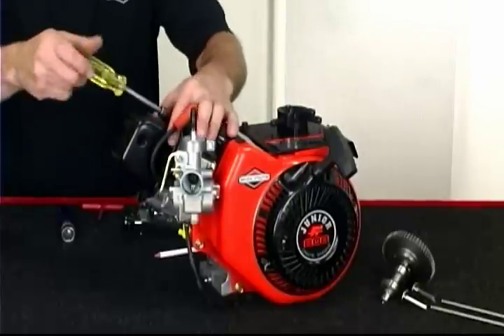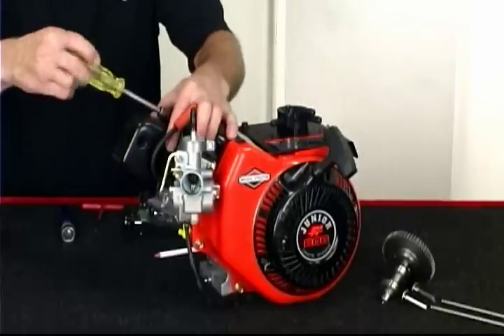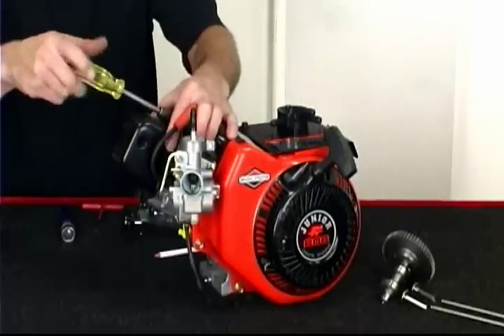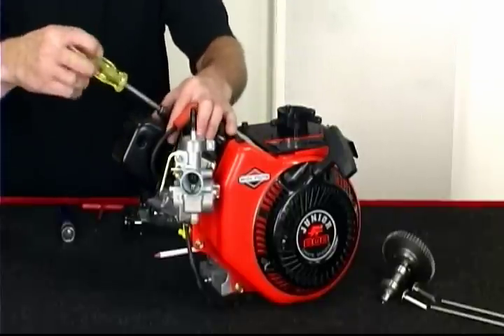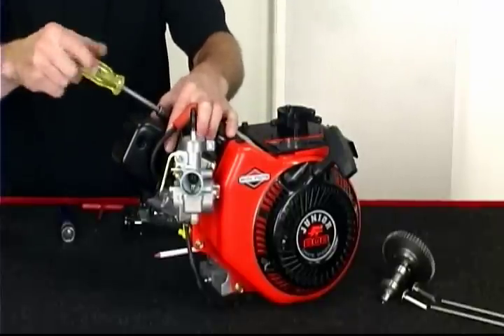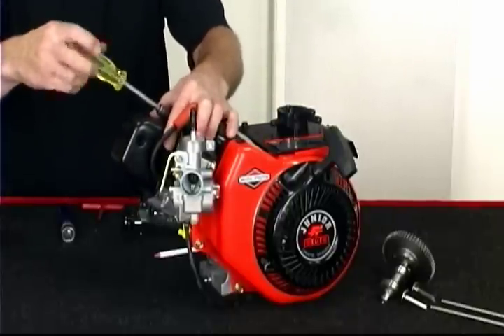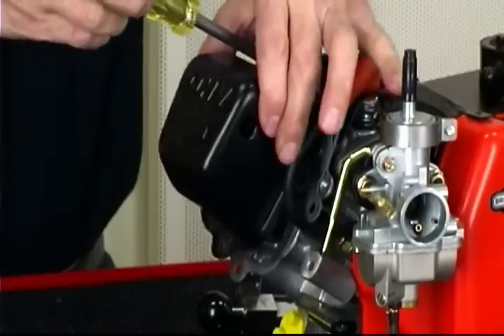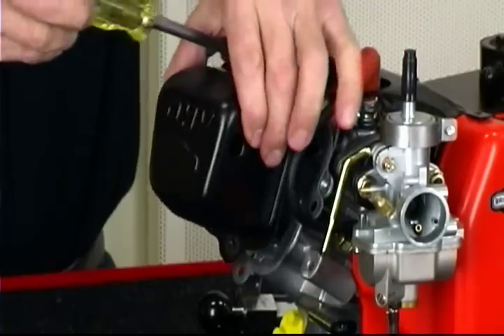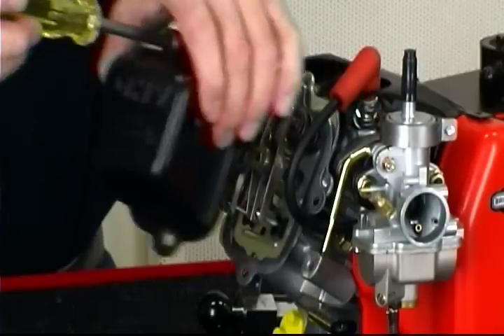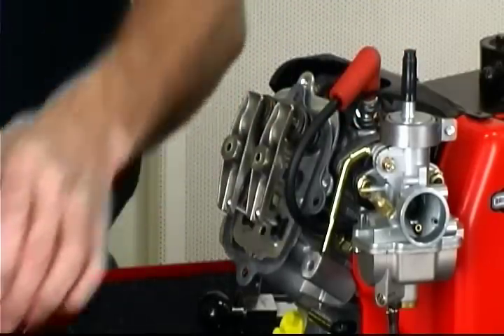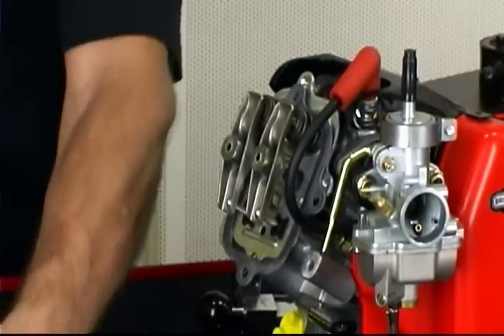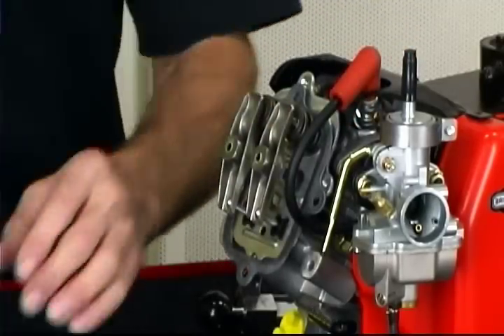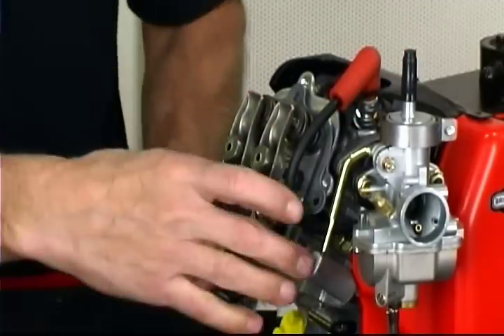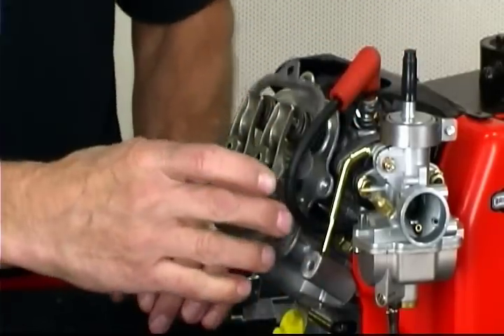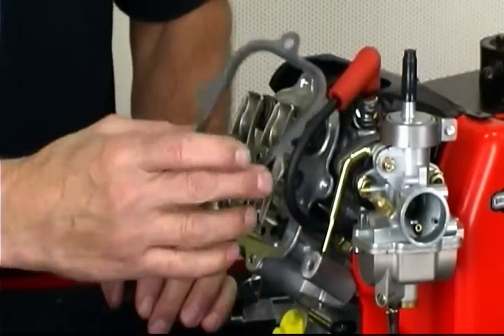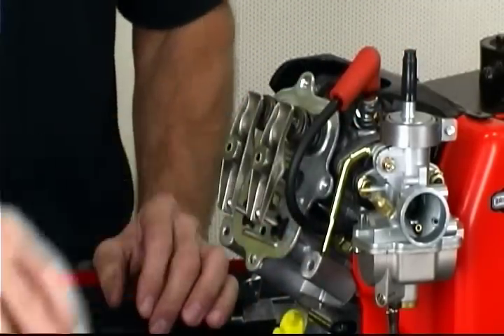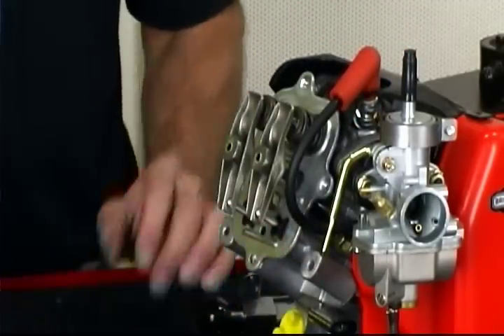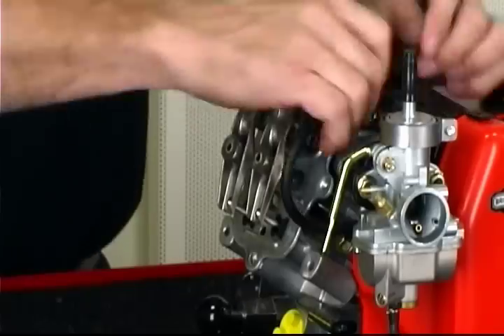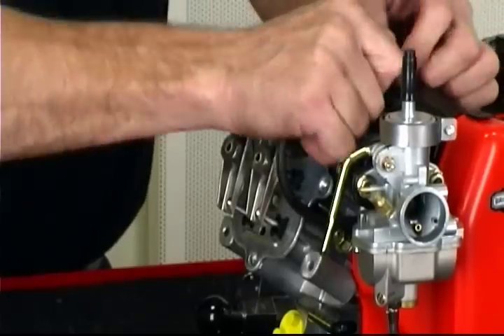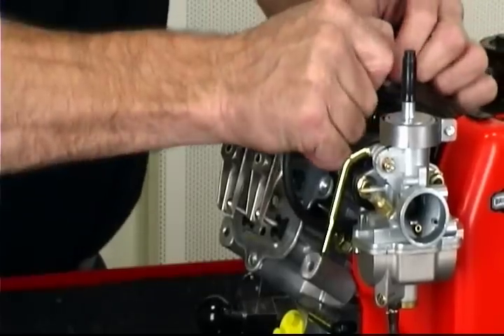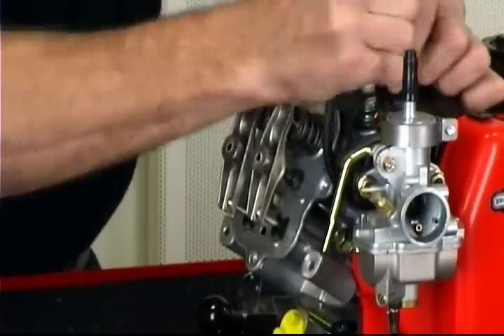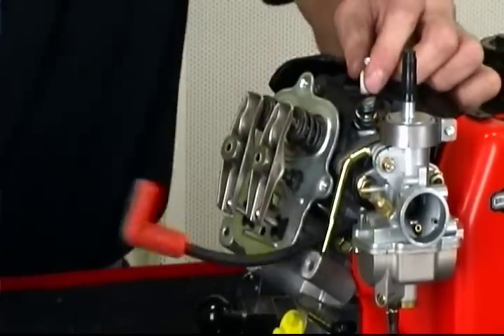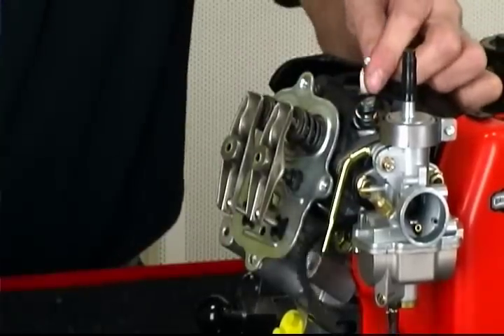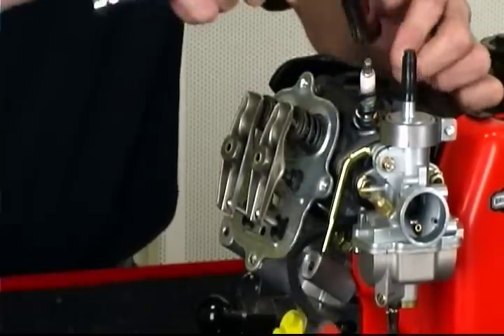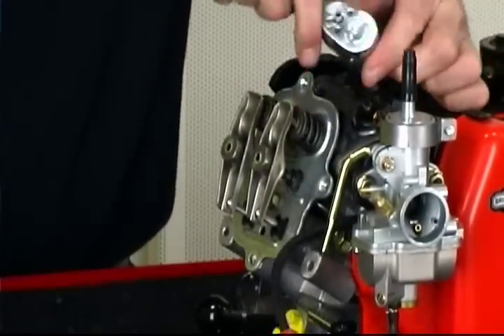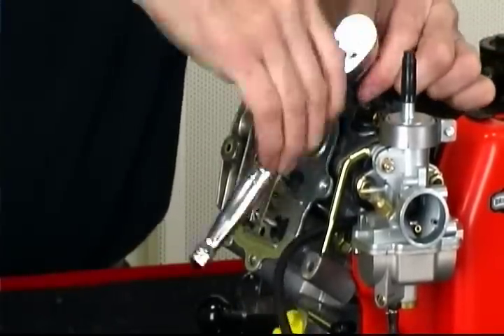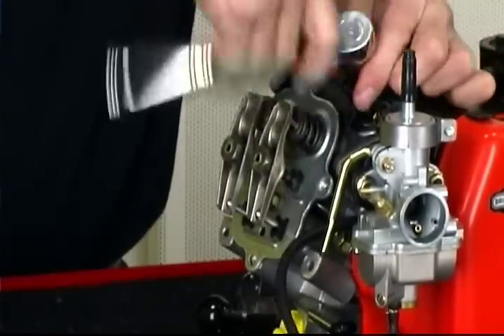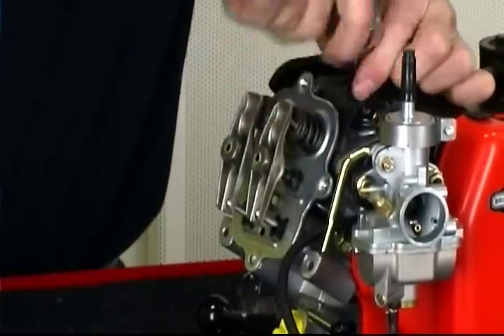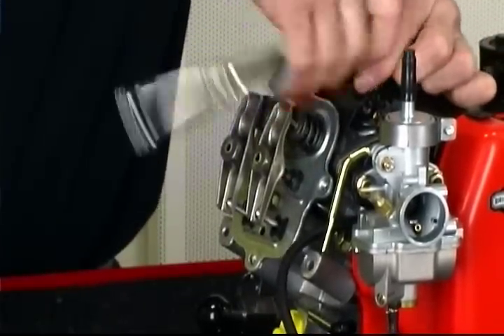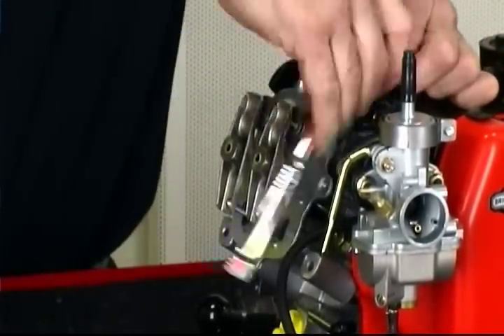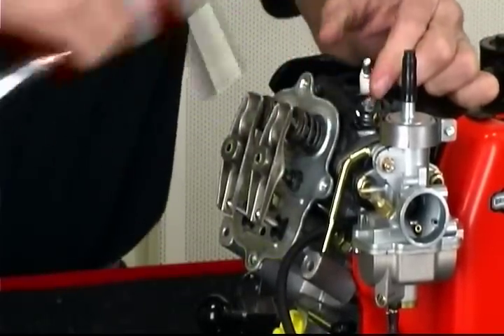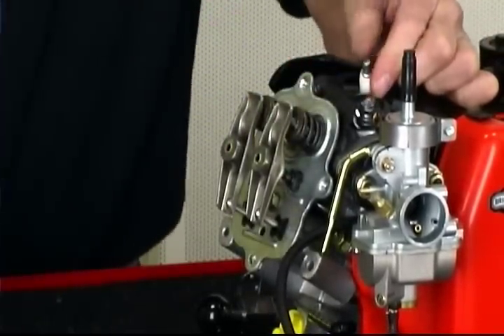For consistency, valve lash should be checked cold. First, remove the four valve cover screws, allowing you to remove the valve cover and gasket. Next, remove the spark plug.